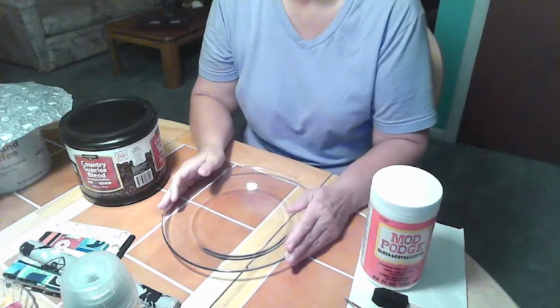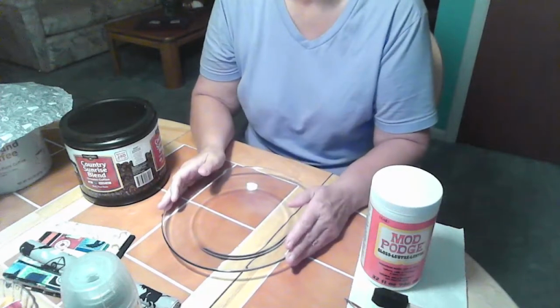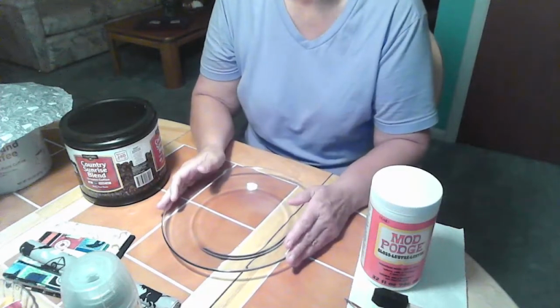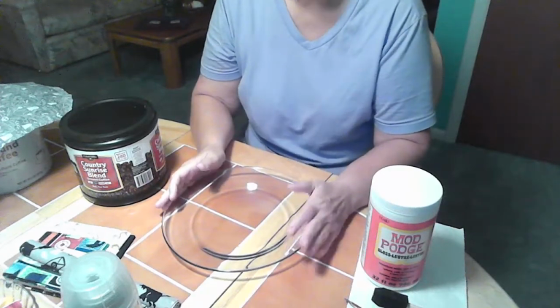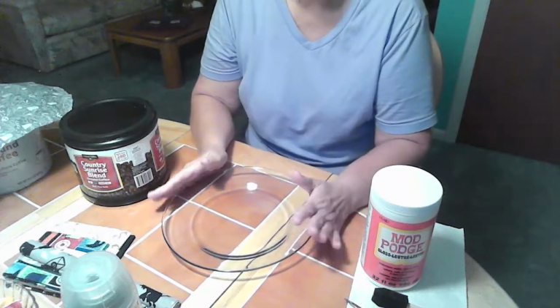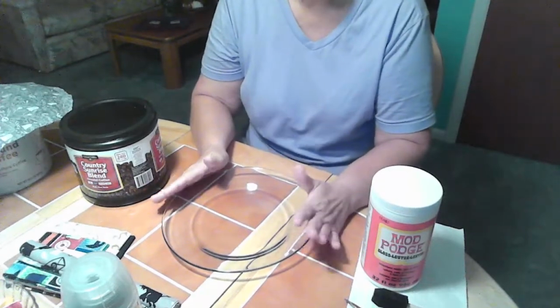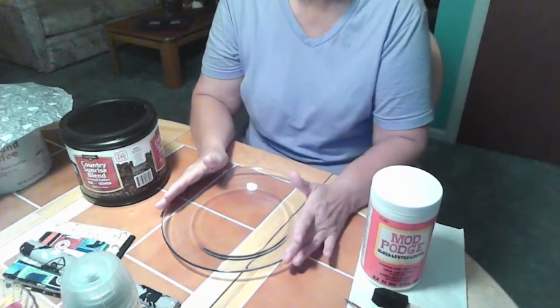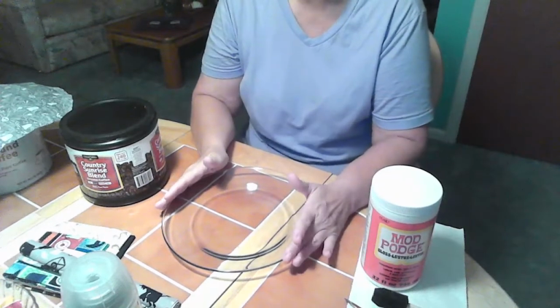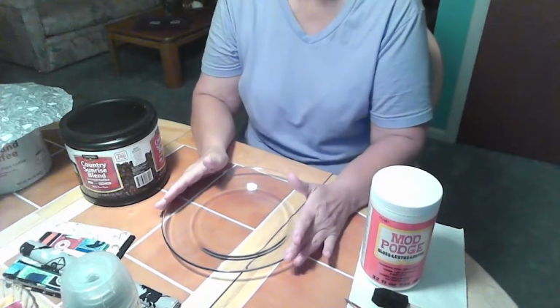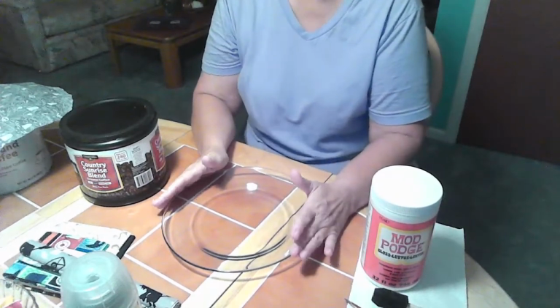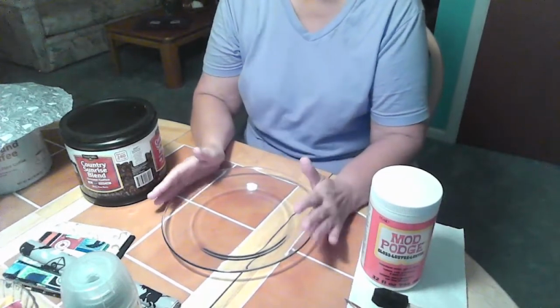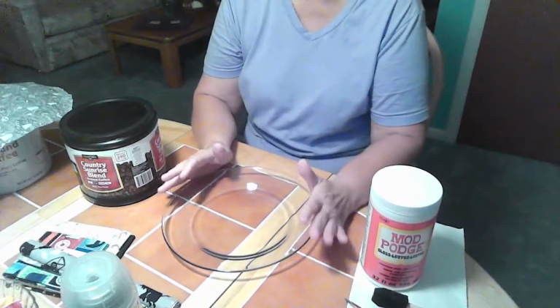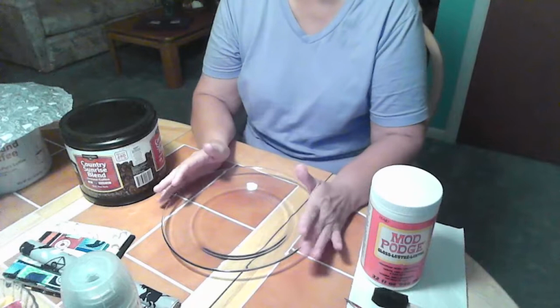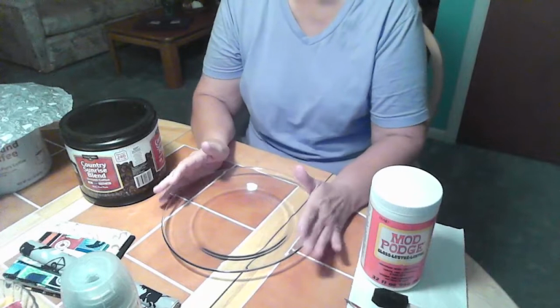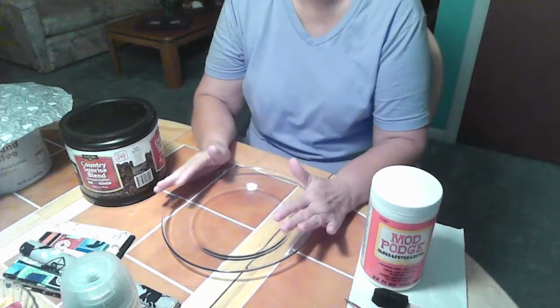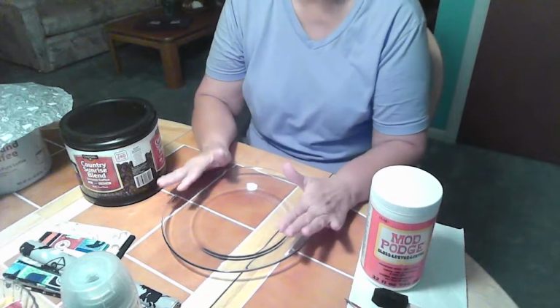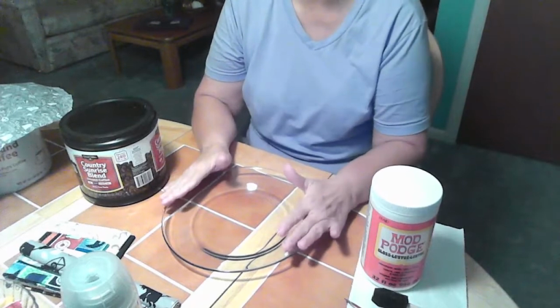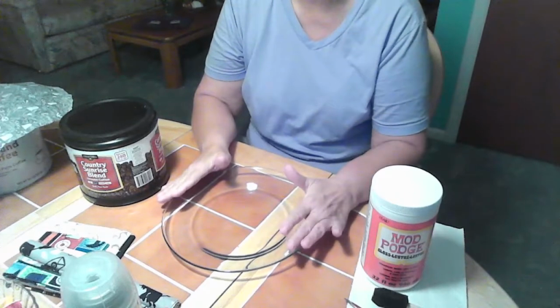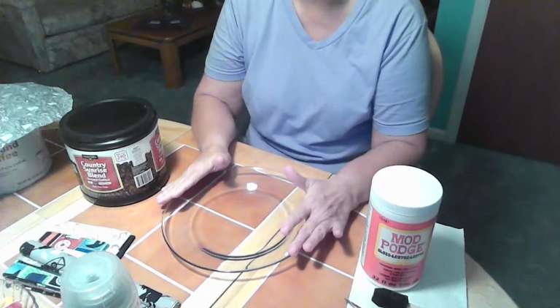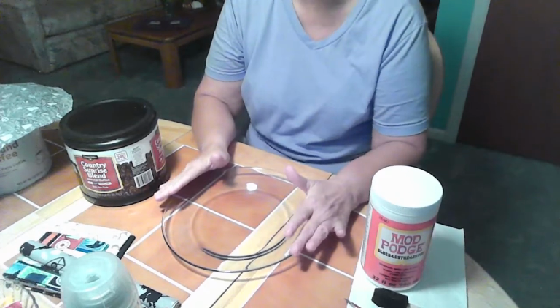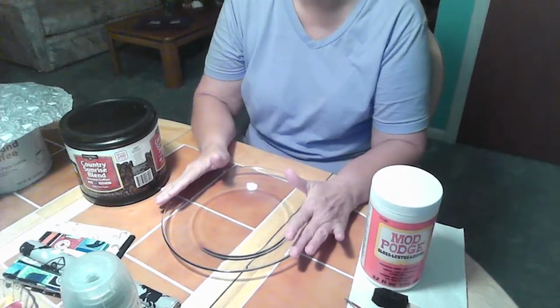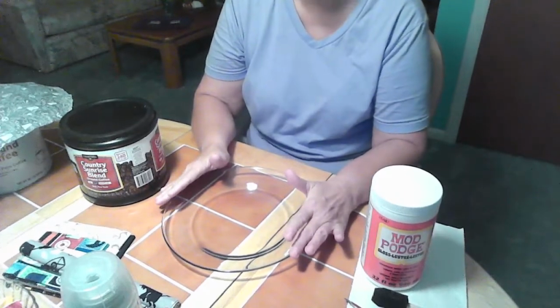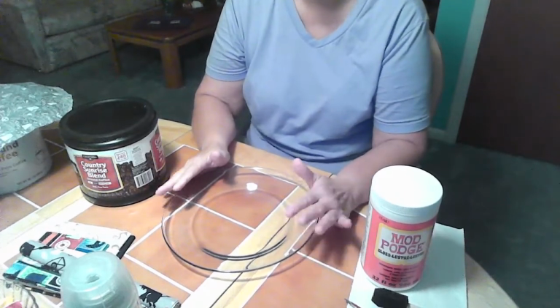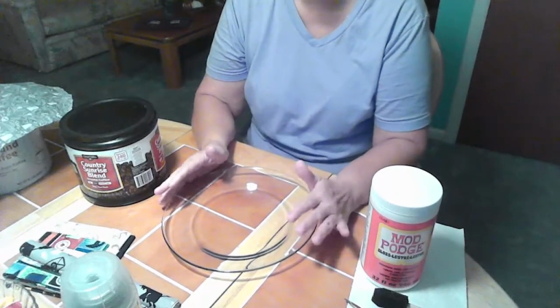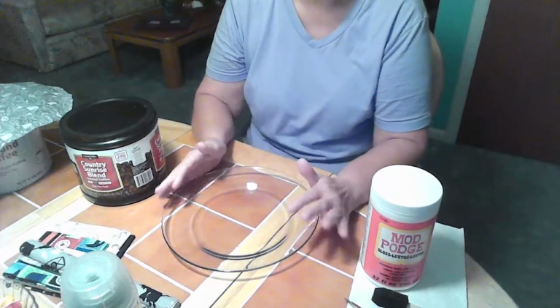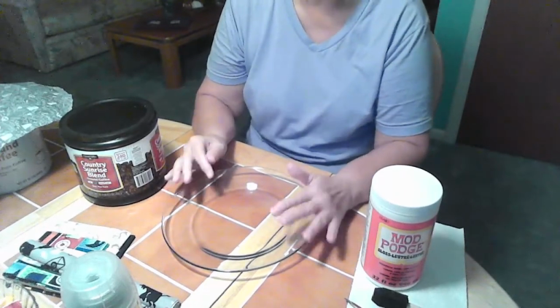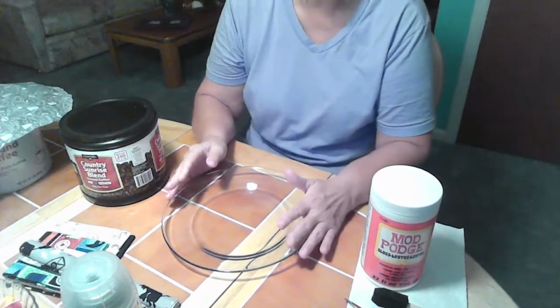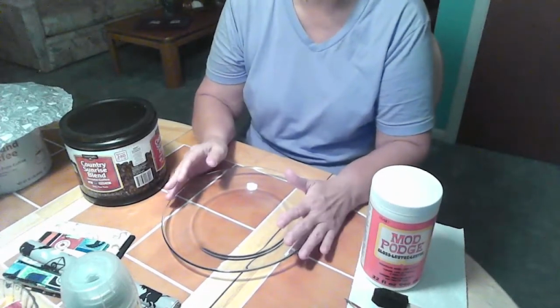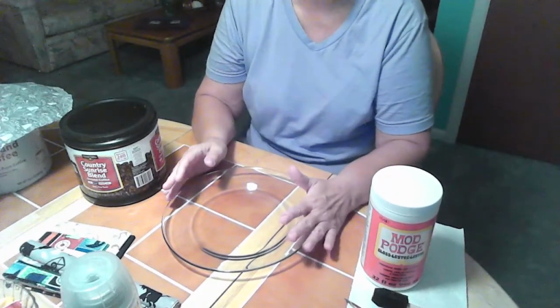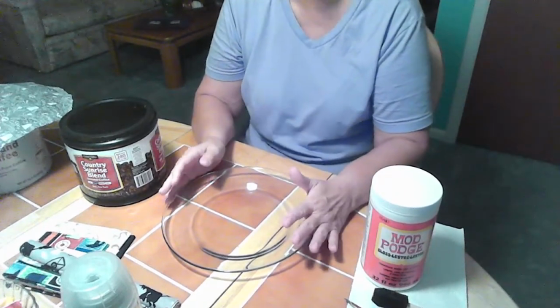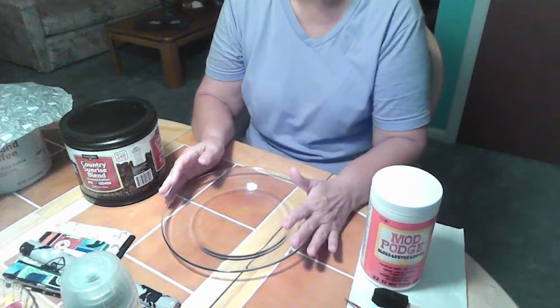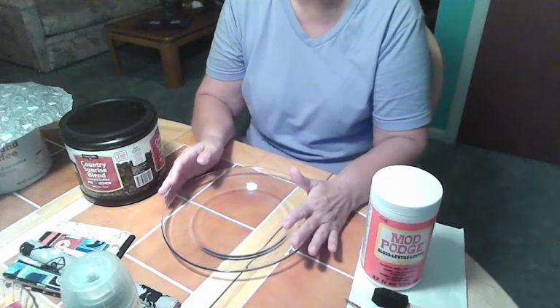Hi everyone, welcome to my channel. Today we're going to be making a fabric-backed plate, also known as reverse decoupage.